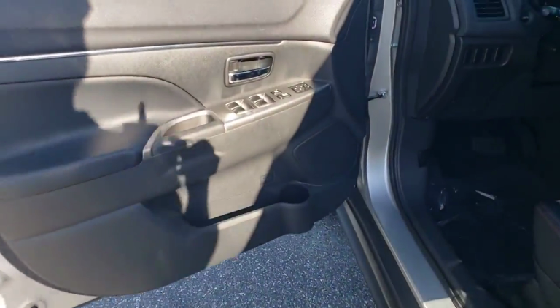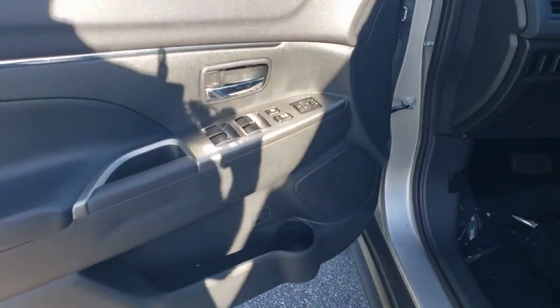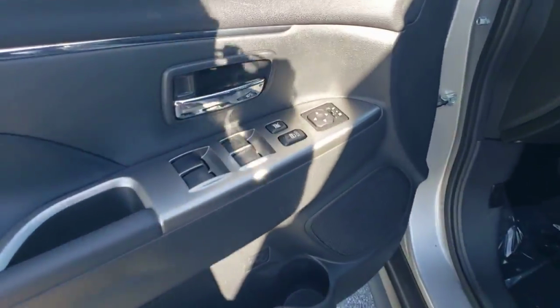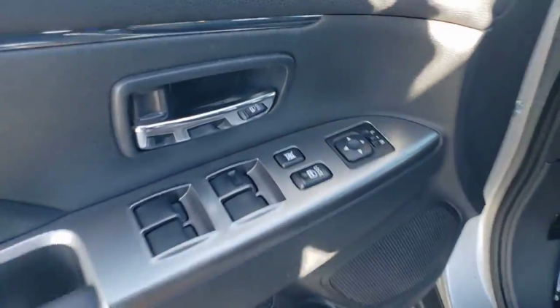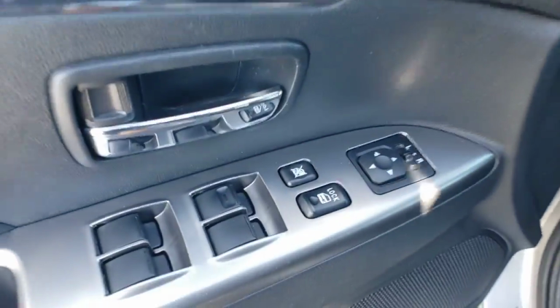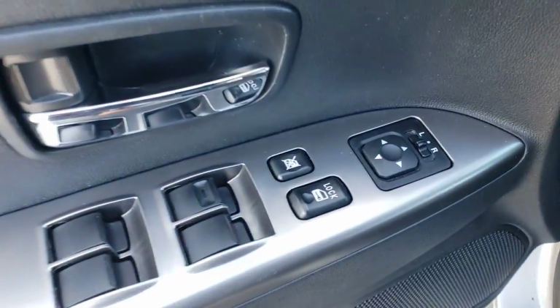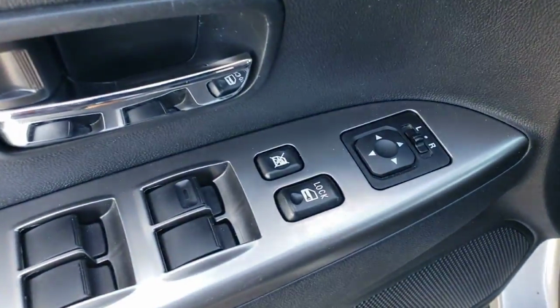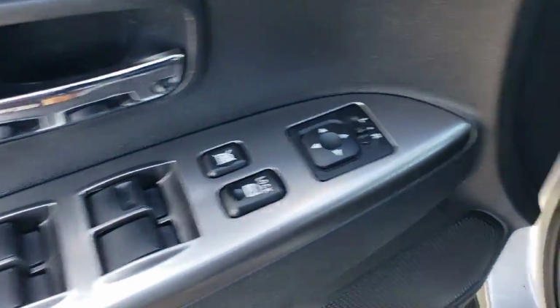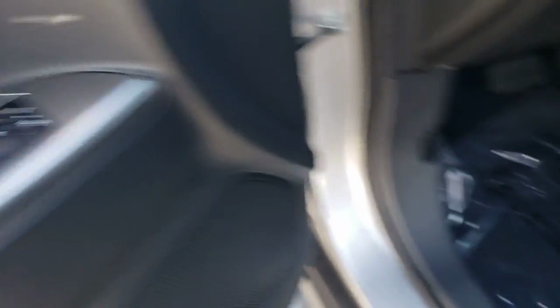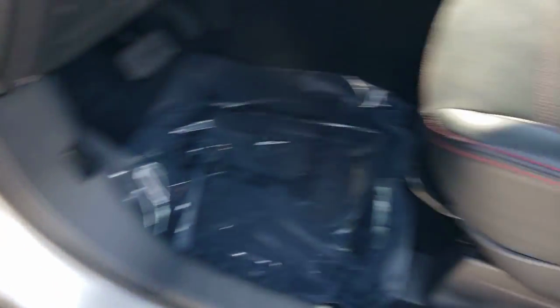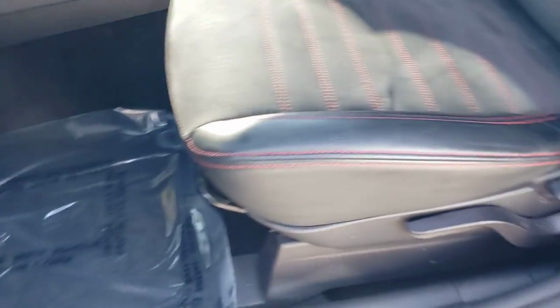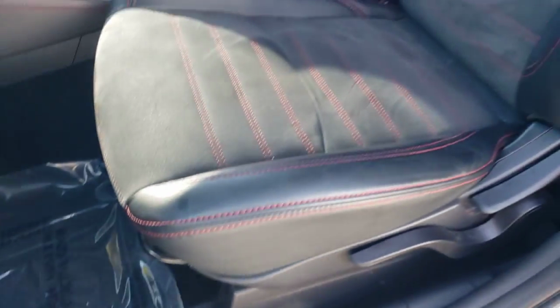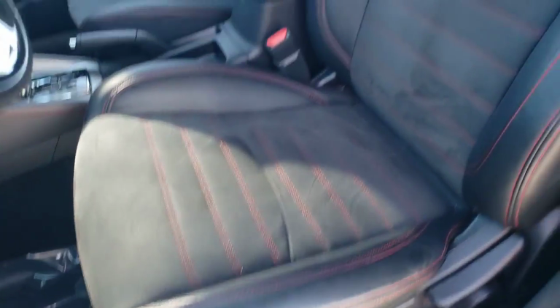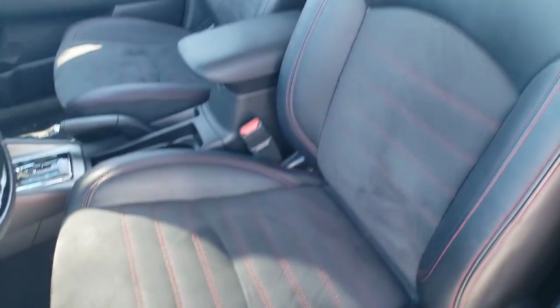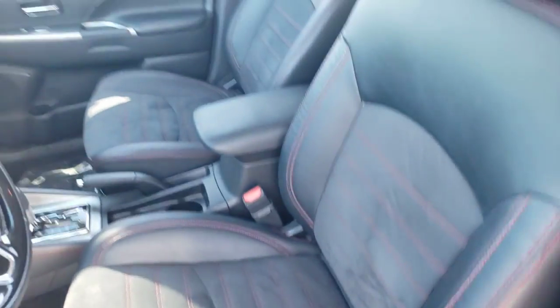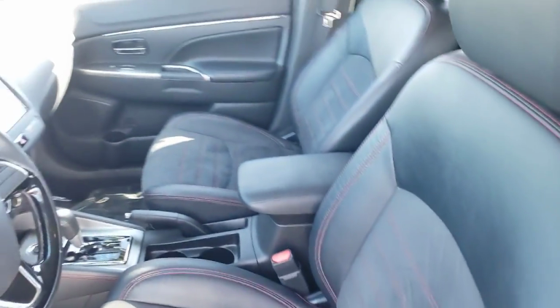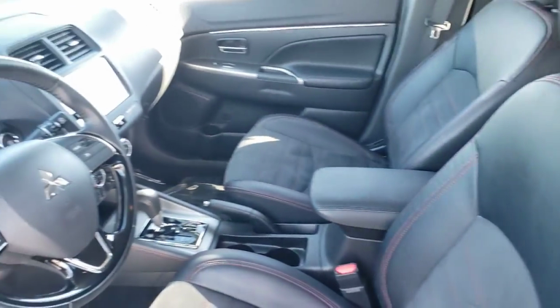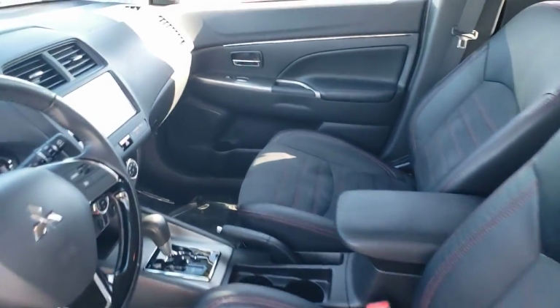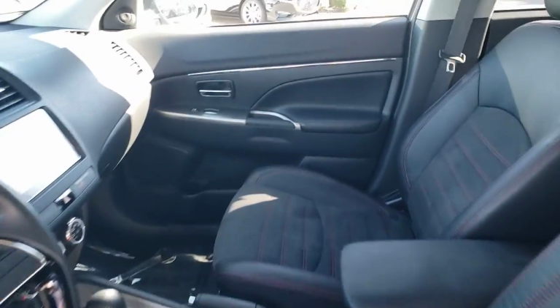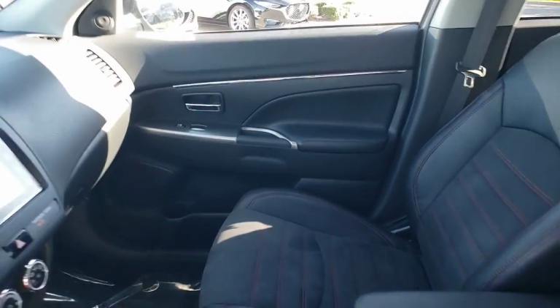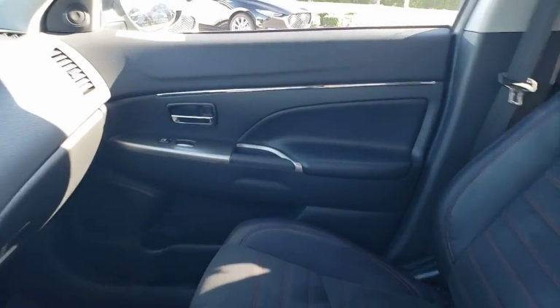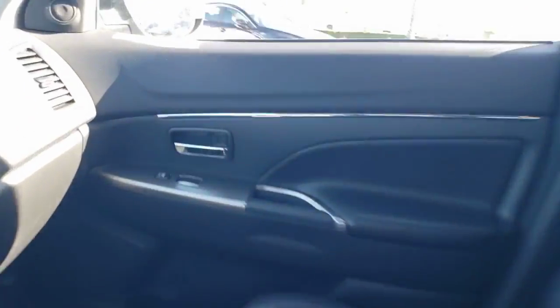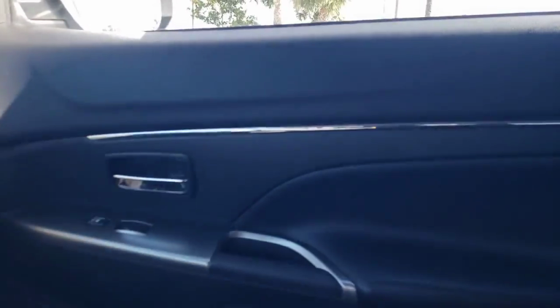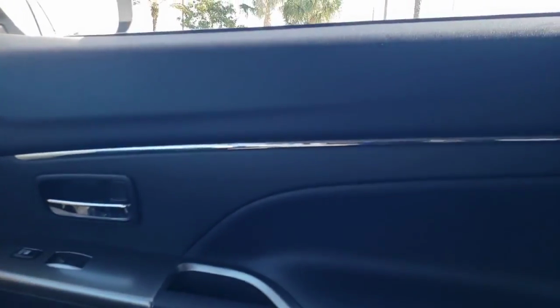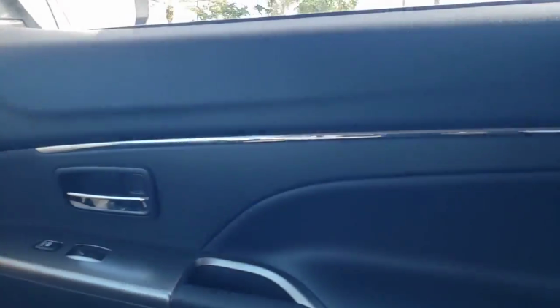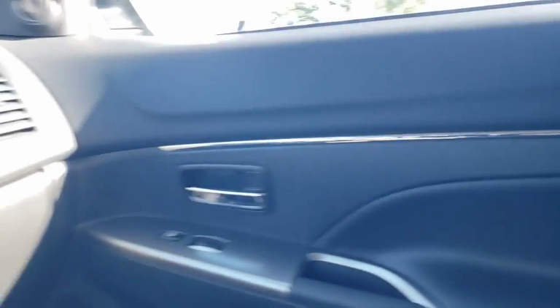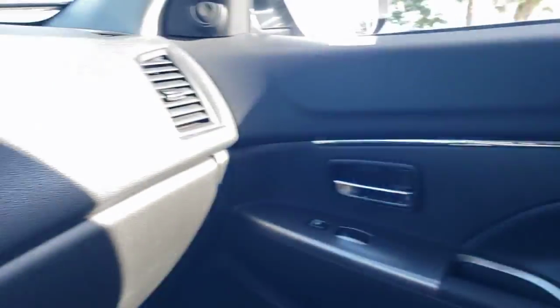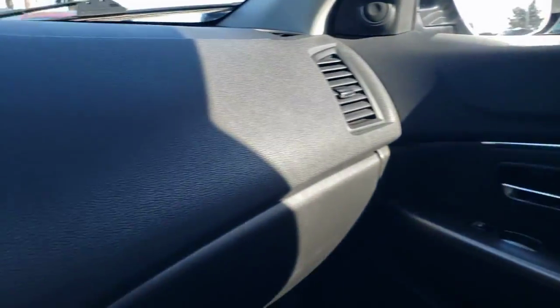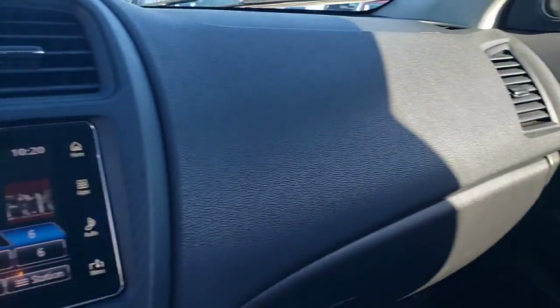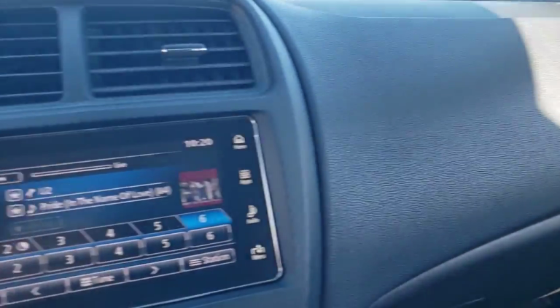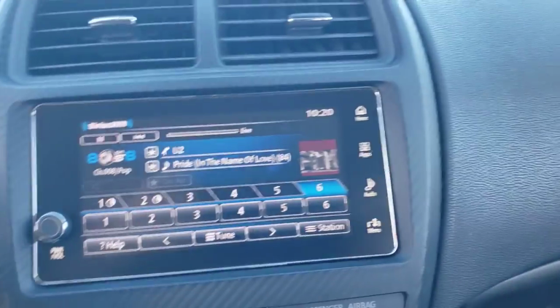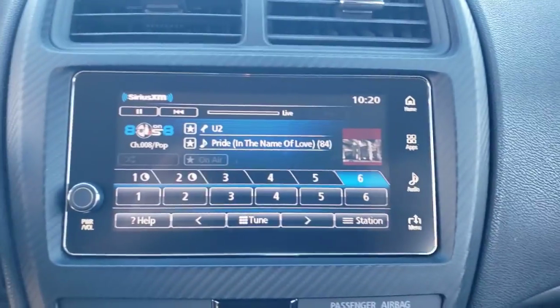satellite radio, backup camera, fog lamps, aluminum wheels, heated front seat, electronic stability control, Bluetooth connection, rear spoiler, intermittent wipers.